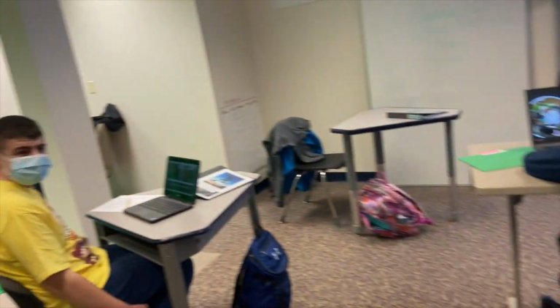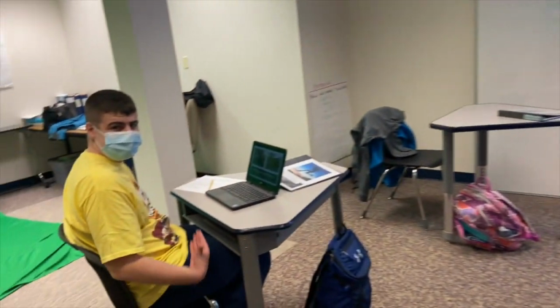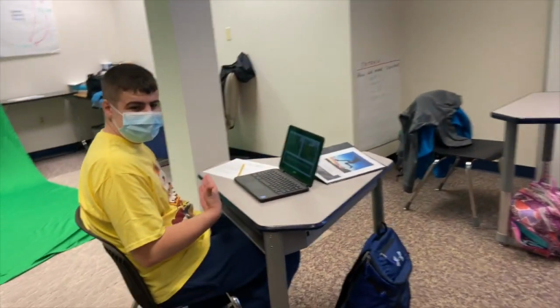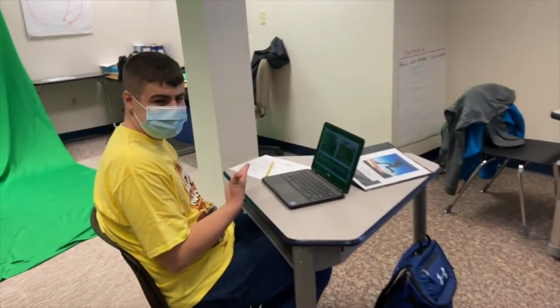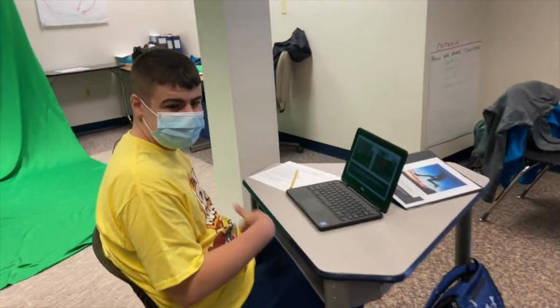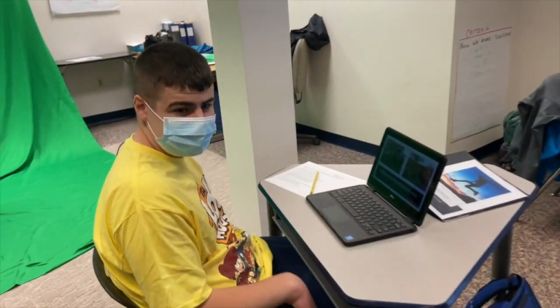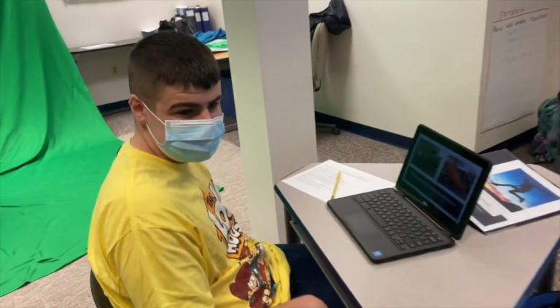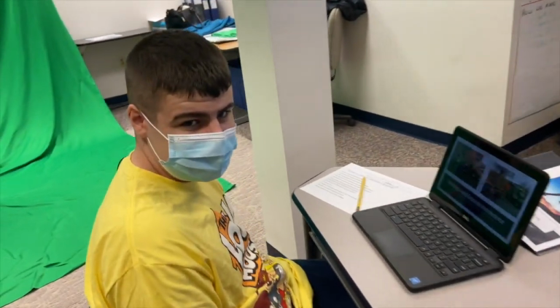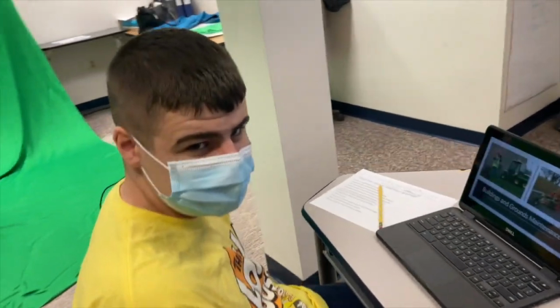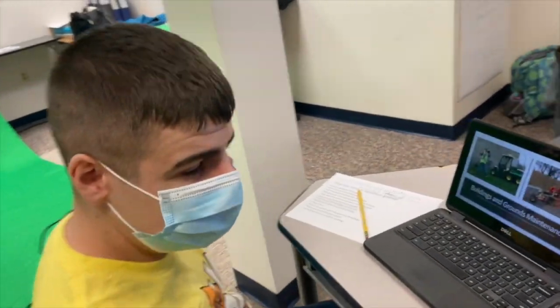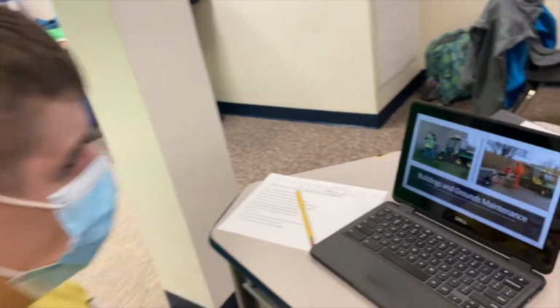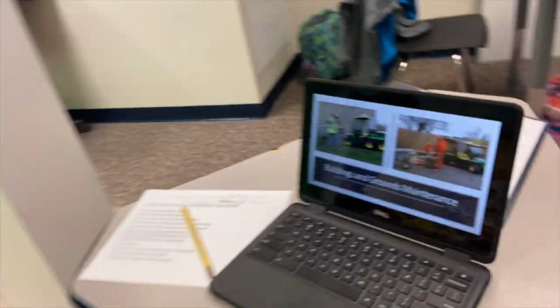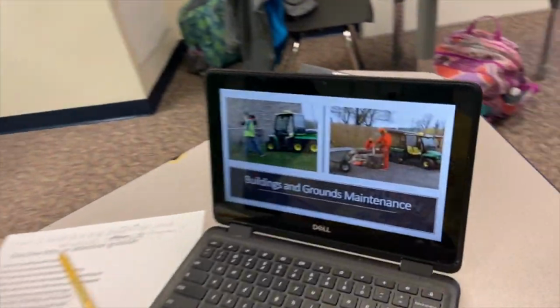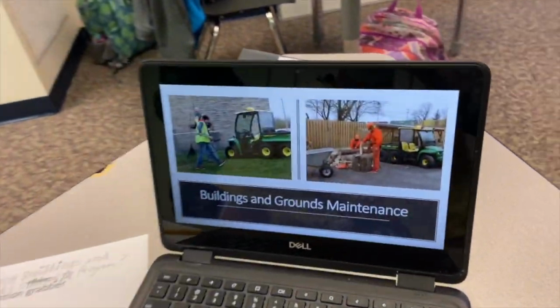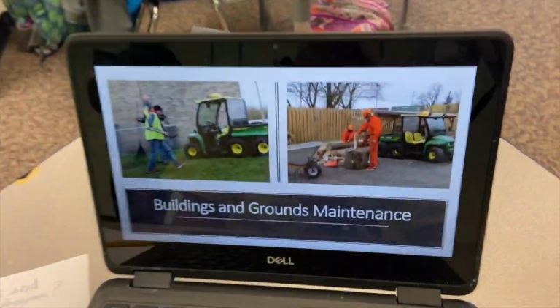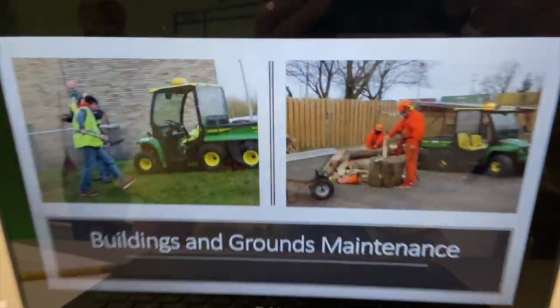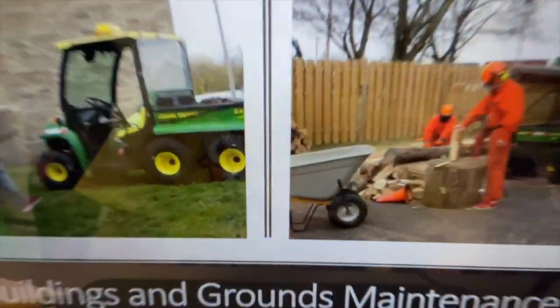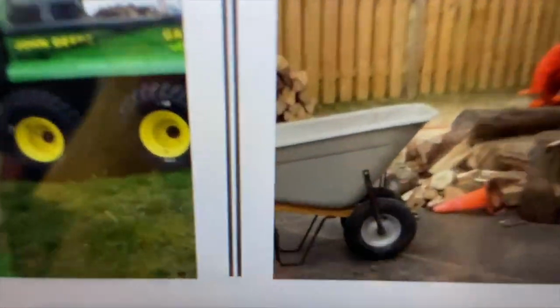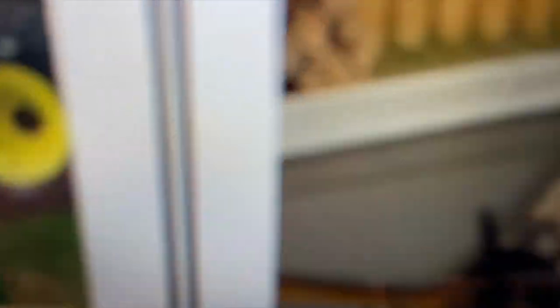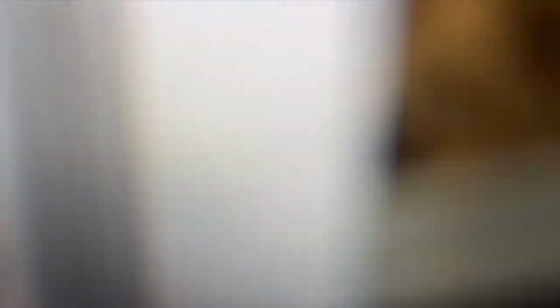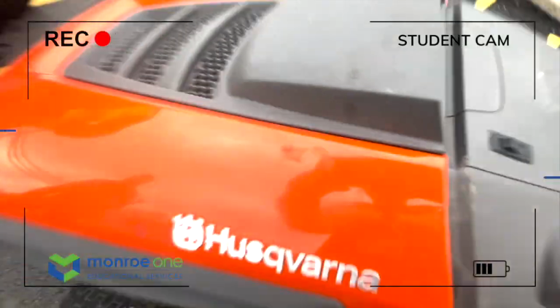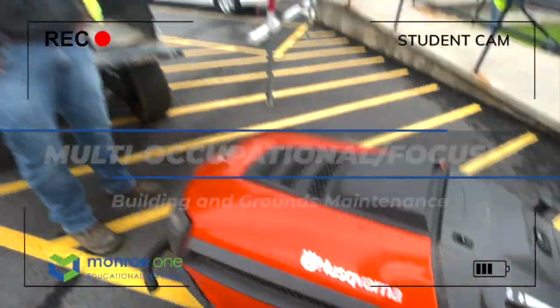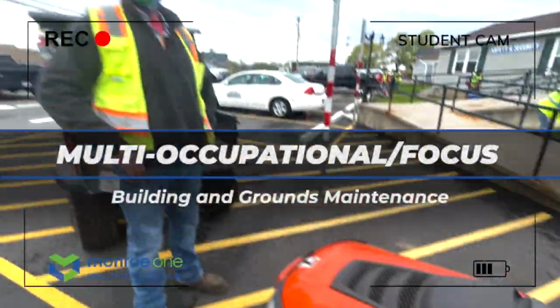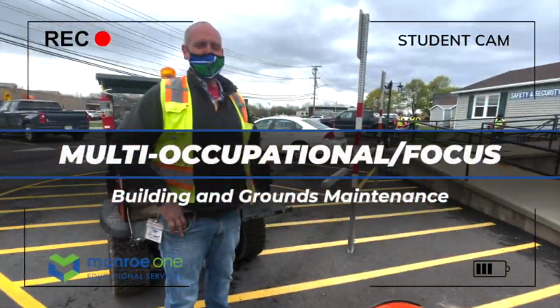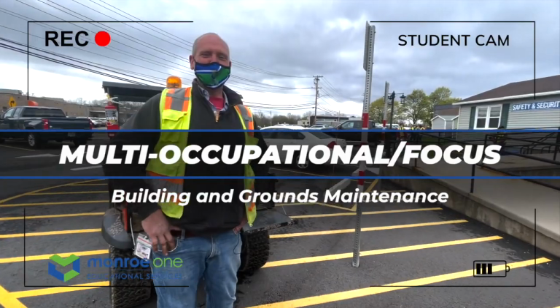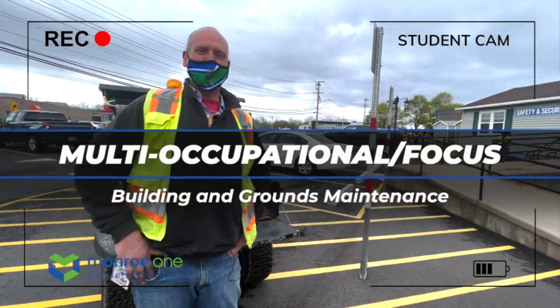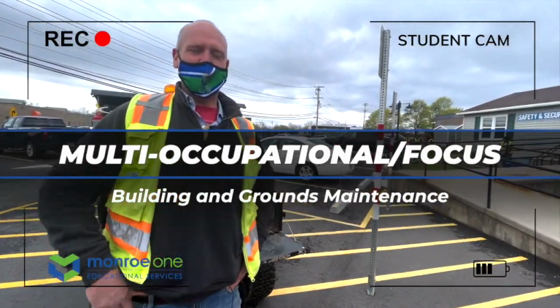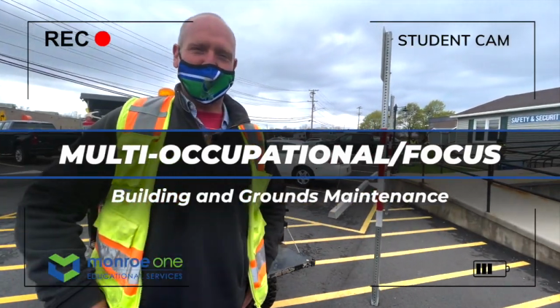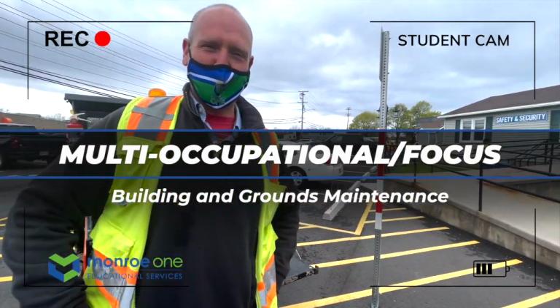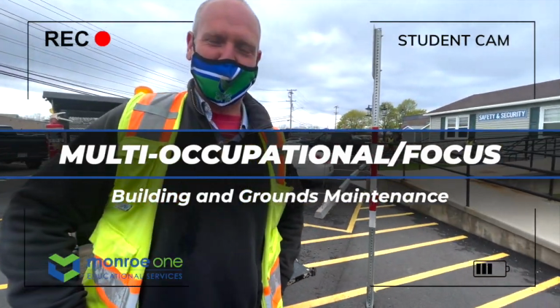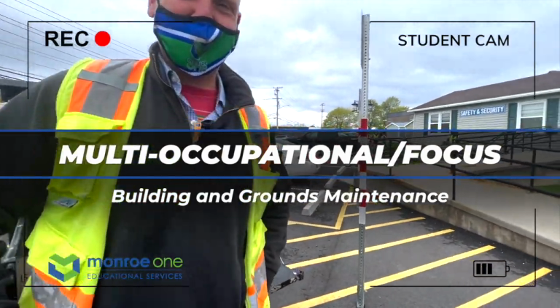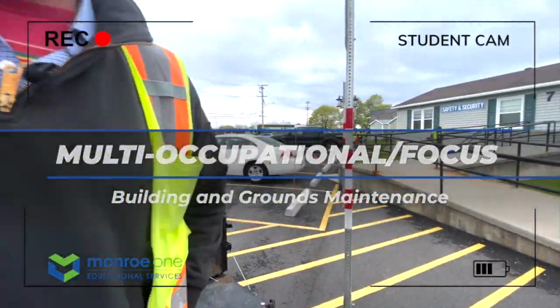Can I show you my Buildings and Grounds program? Welcome to Buildings and Grounds Maintenance. I'm Mr. Walker.